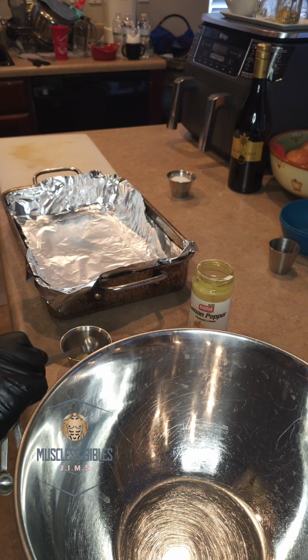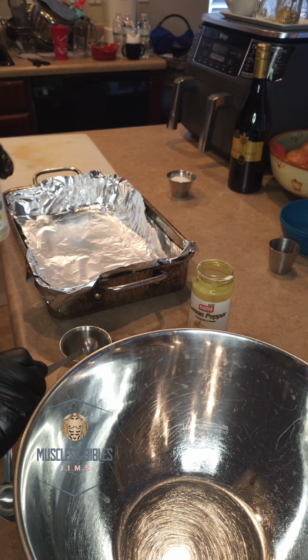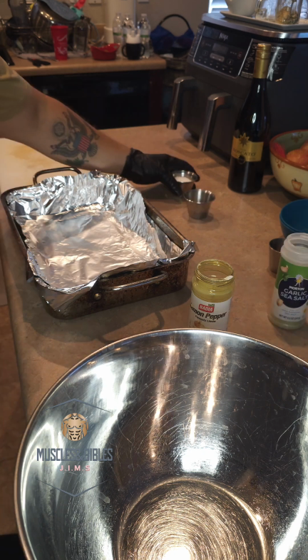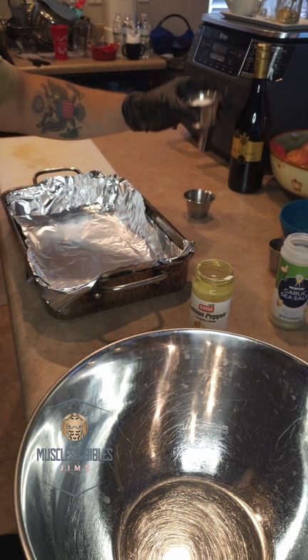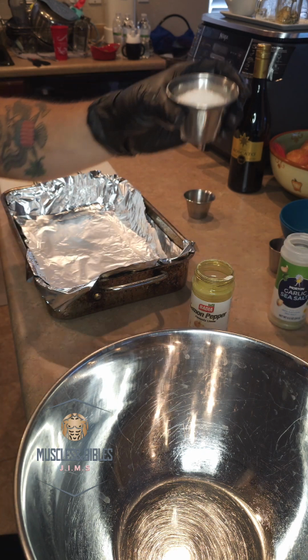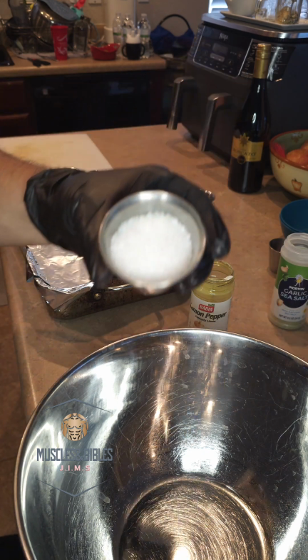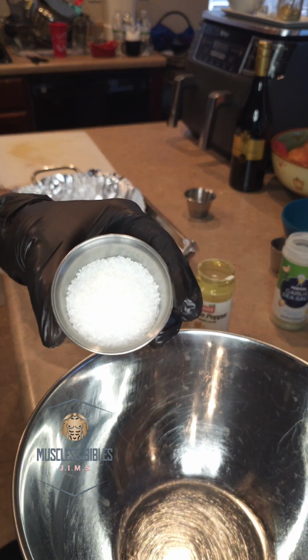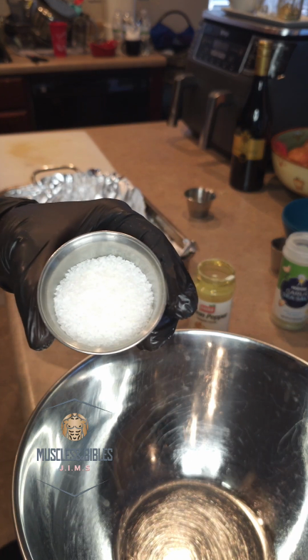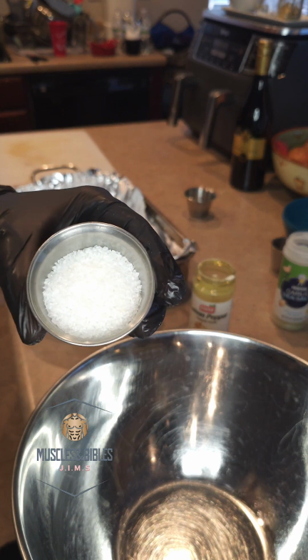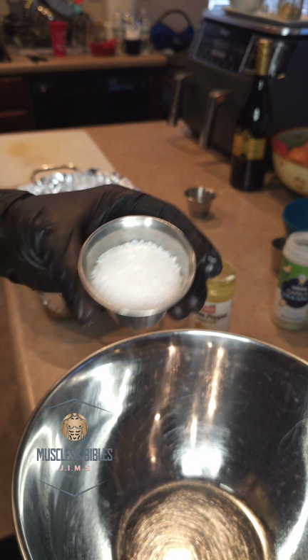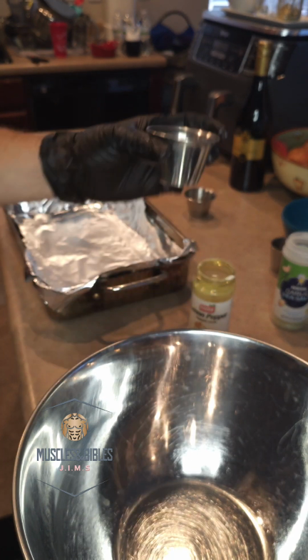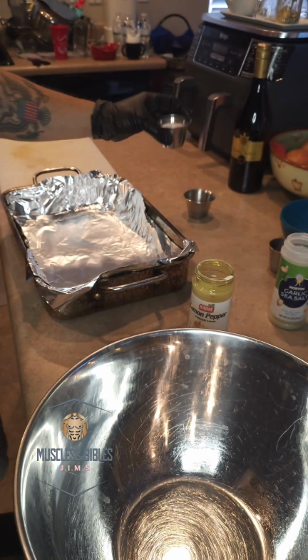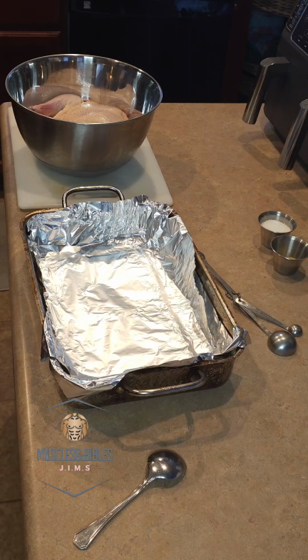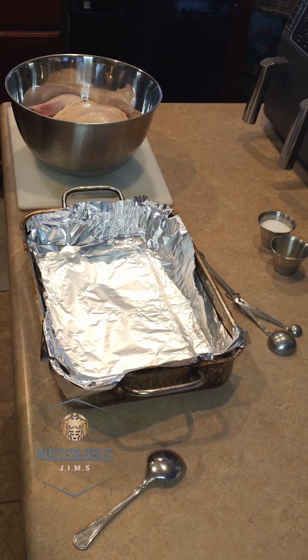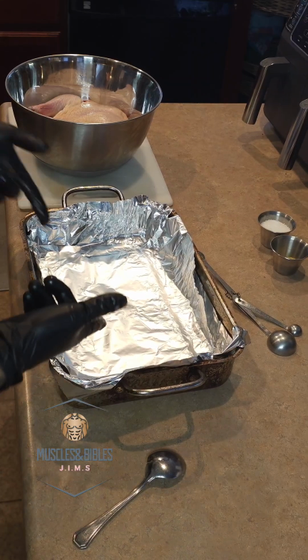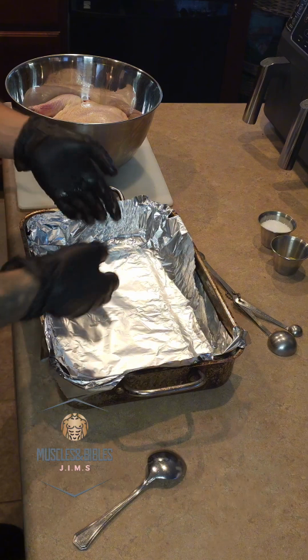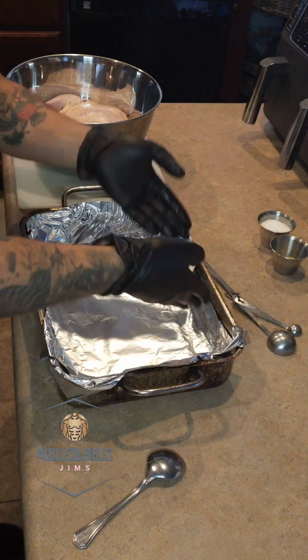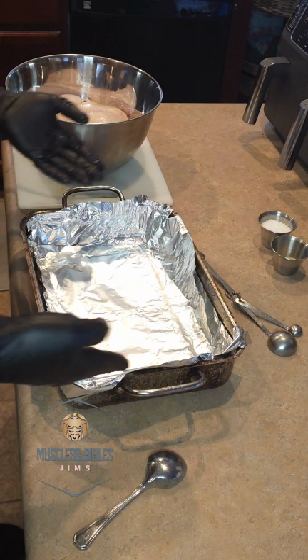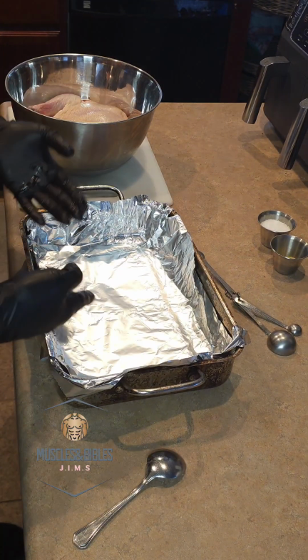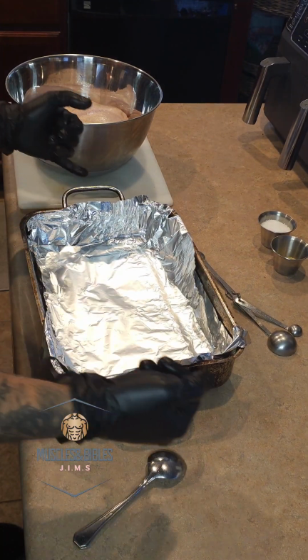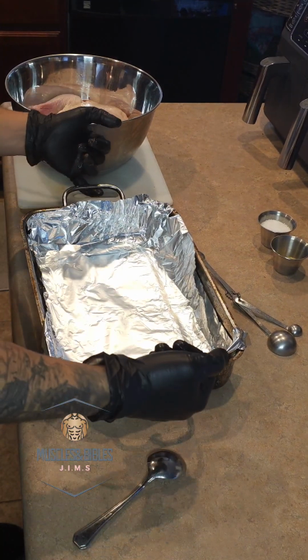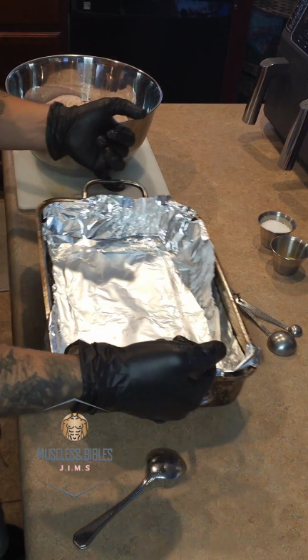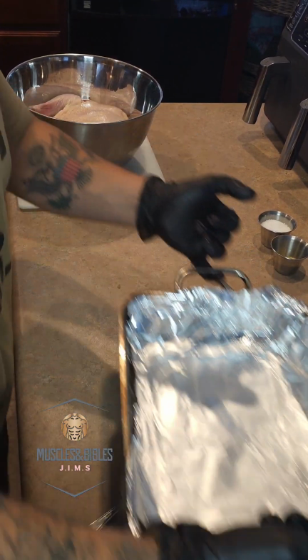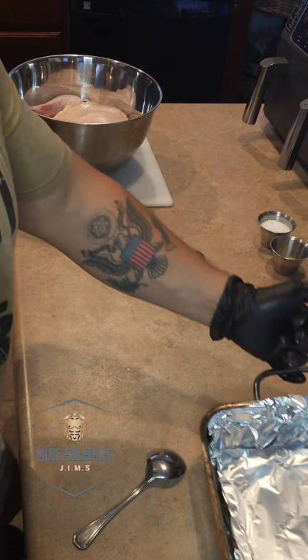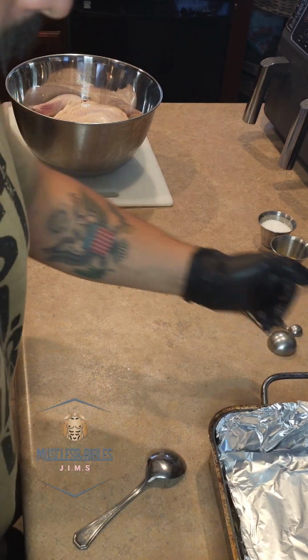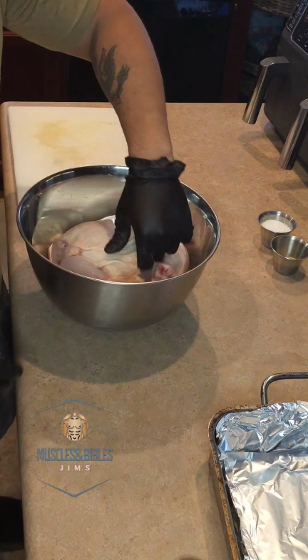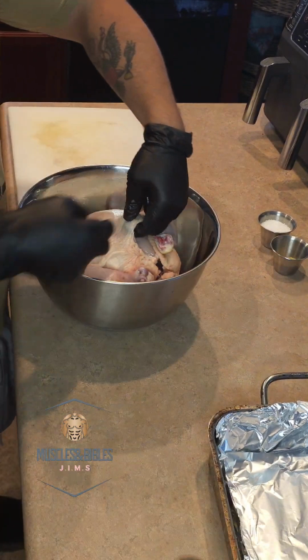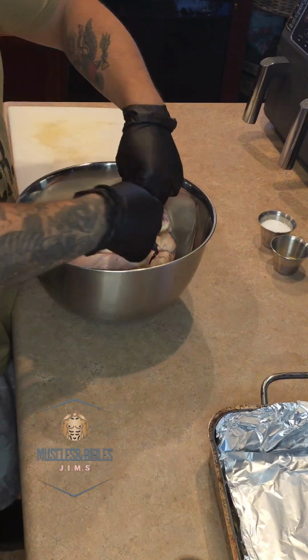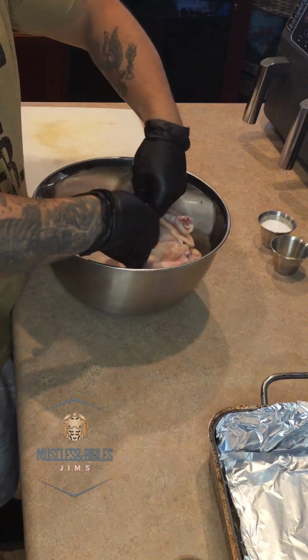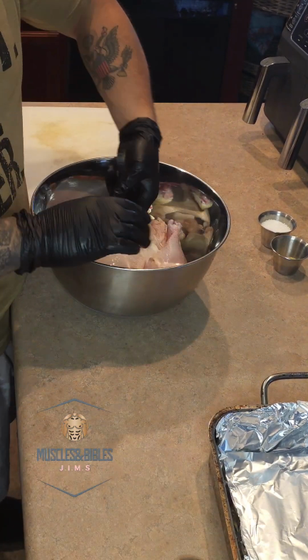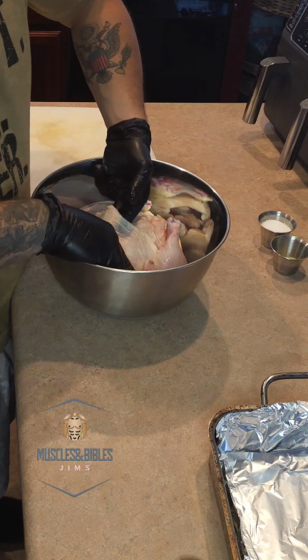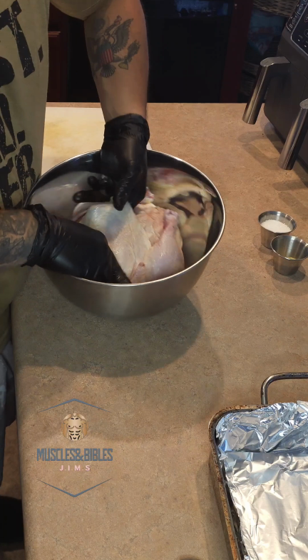We're also gonna have a tablespoon and a half of some sea salt ready for seasoning. Line your pan with some foil and get ready to start marinating your chicken.